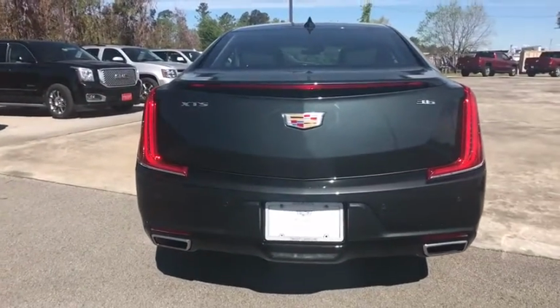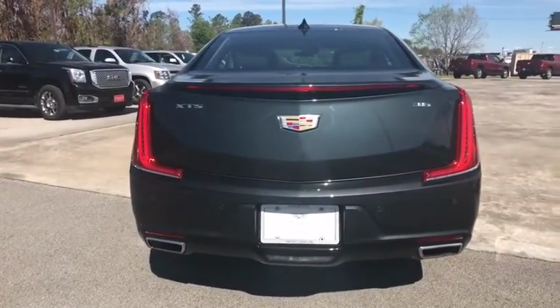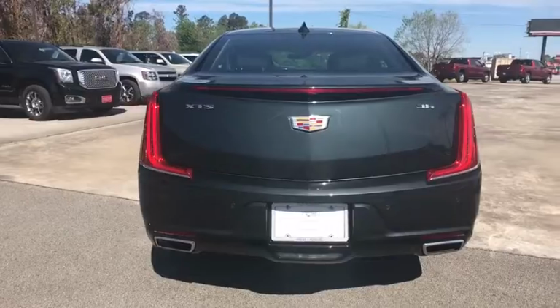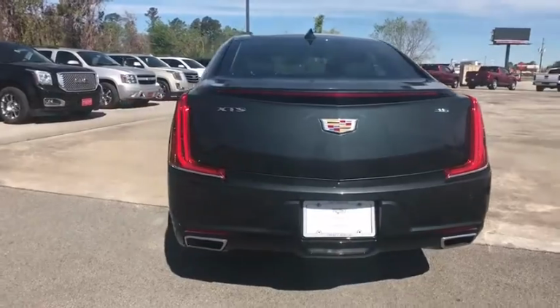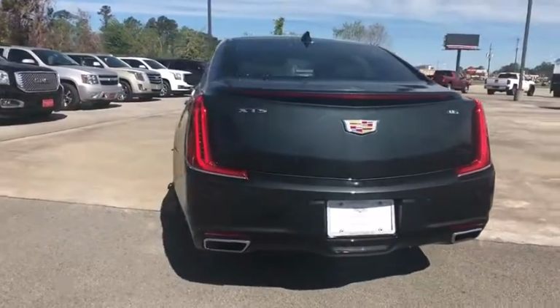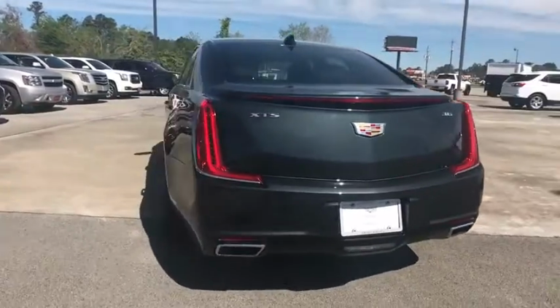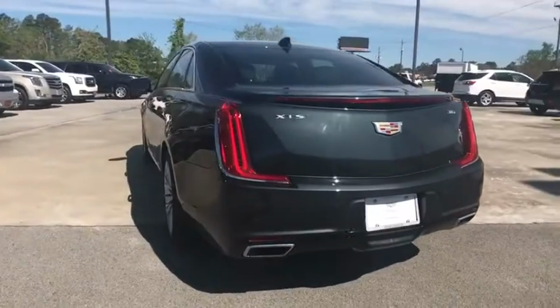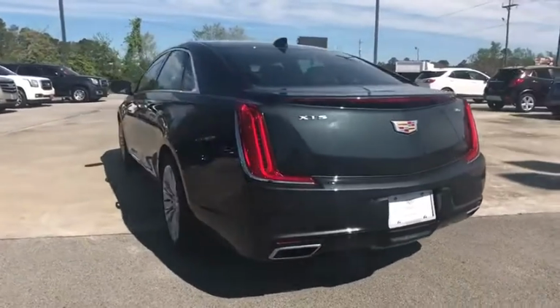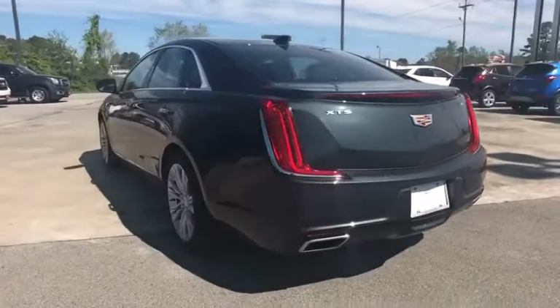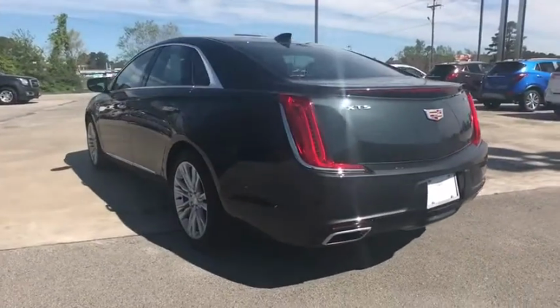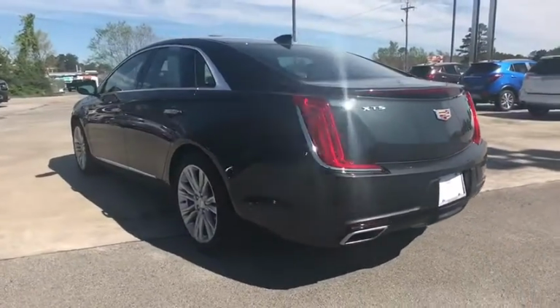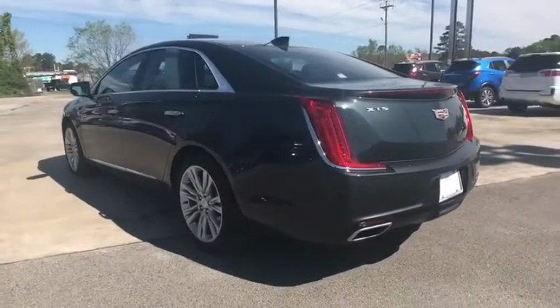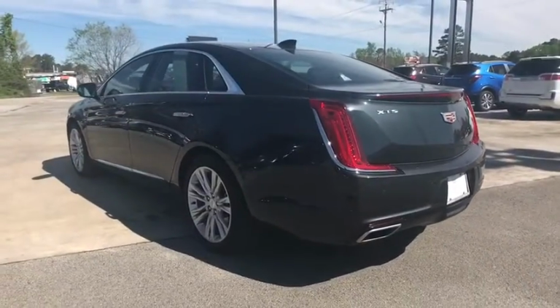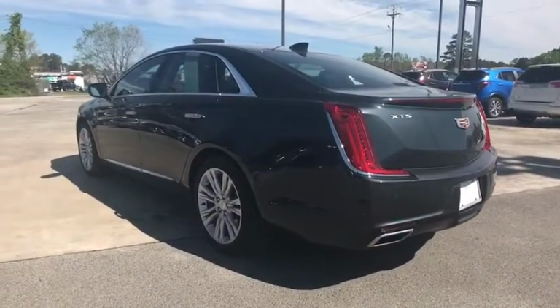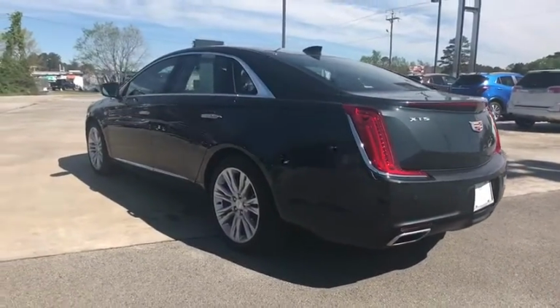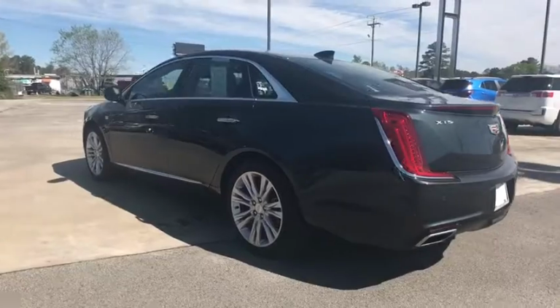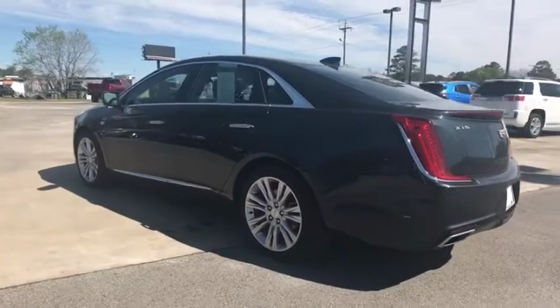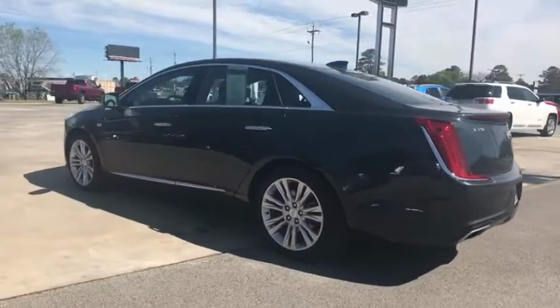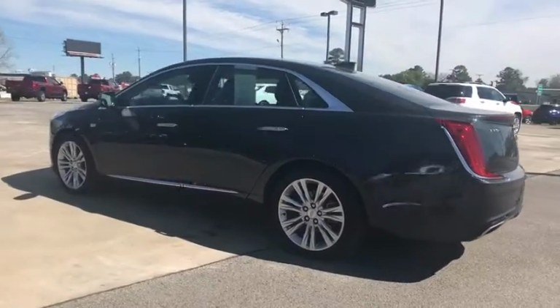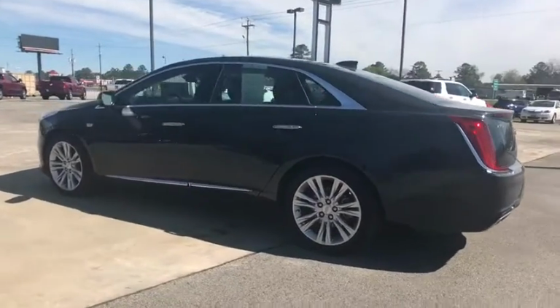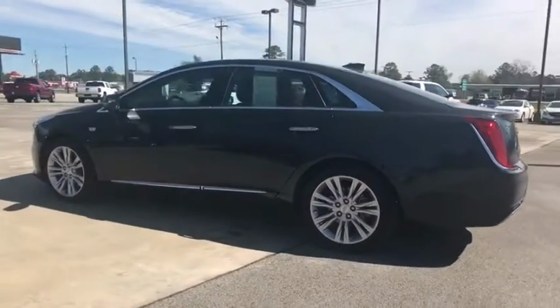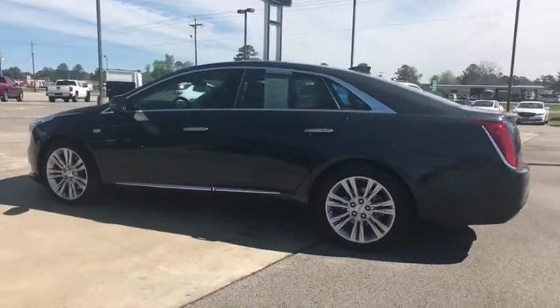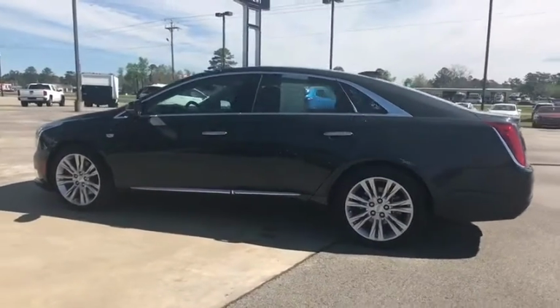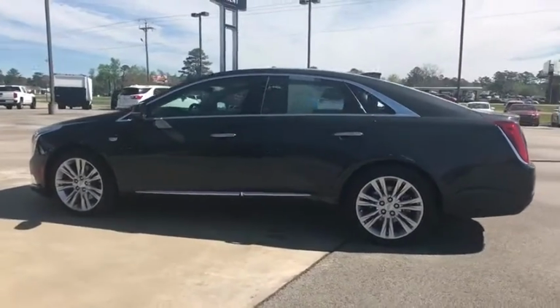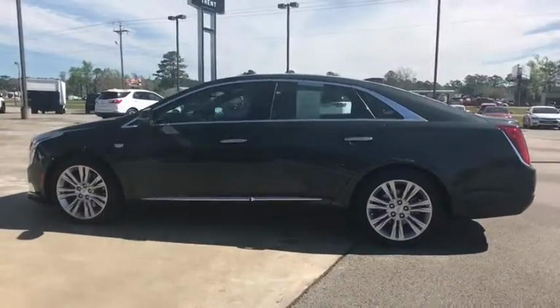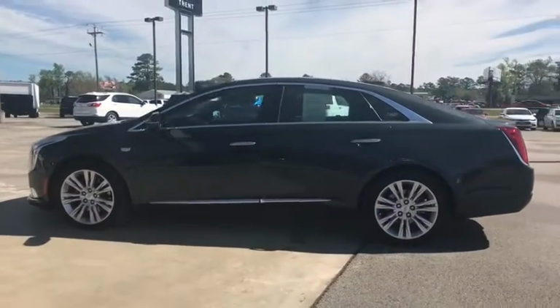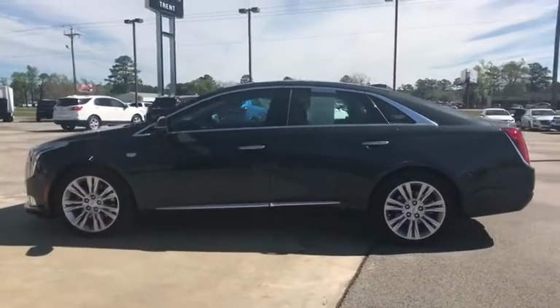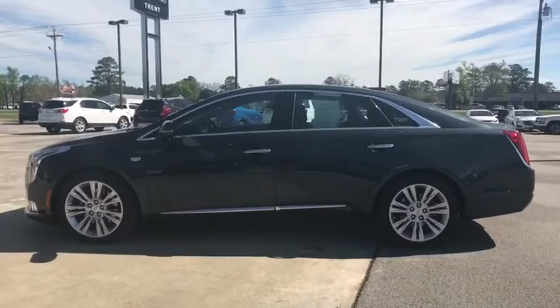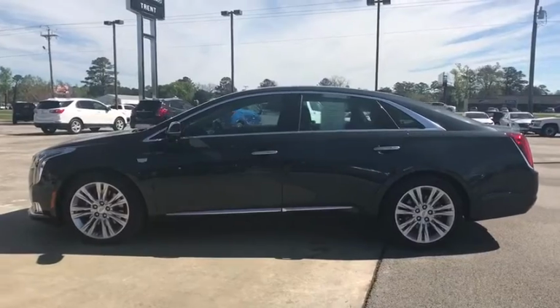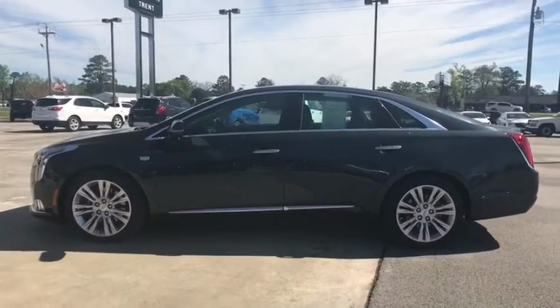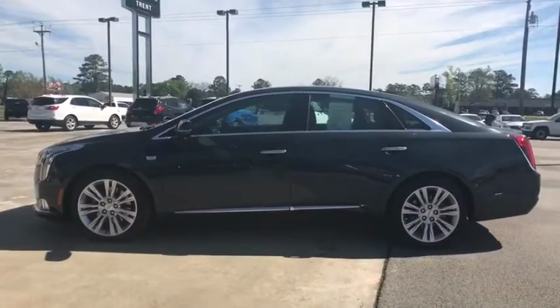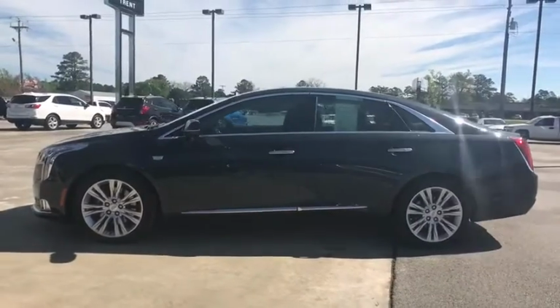Steering wheel audio controls, remote engine start, navigation system, traction control, power passenger seat, keyless entry, stability control, backup camera, anti-lock braking system, leather wrapped steering wheel, Bluetooth.